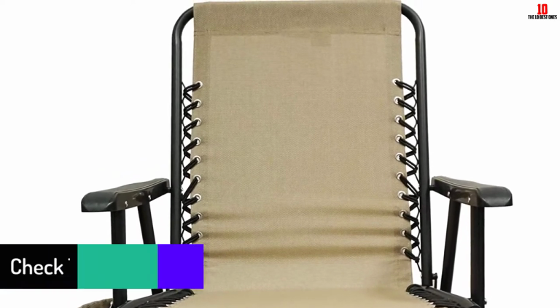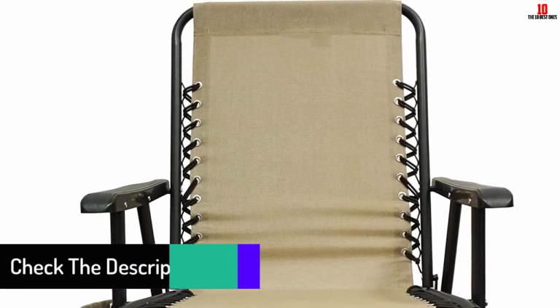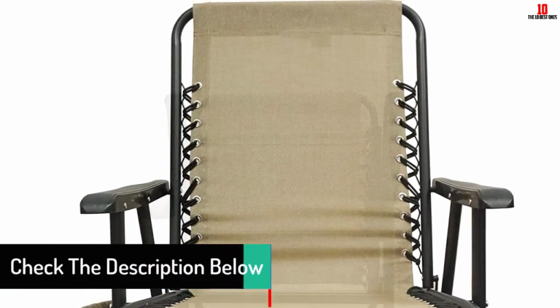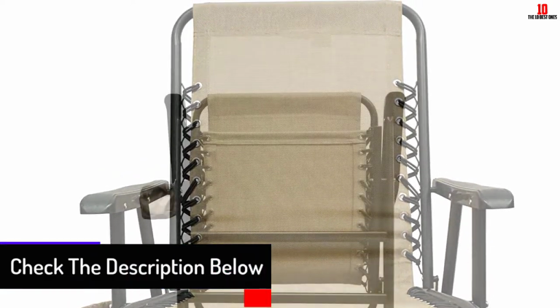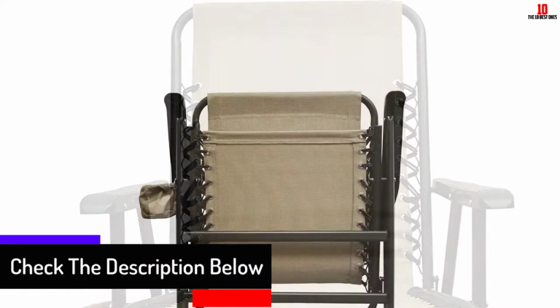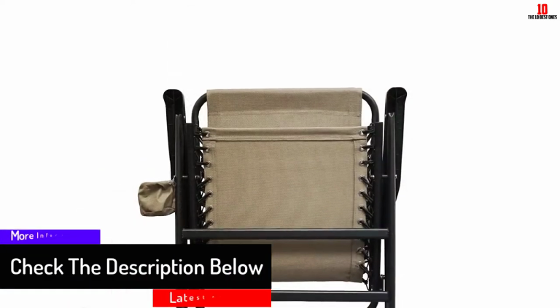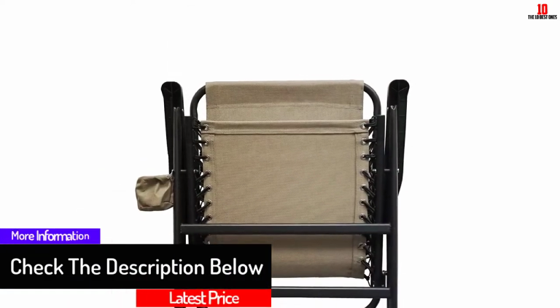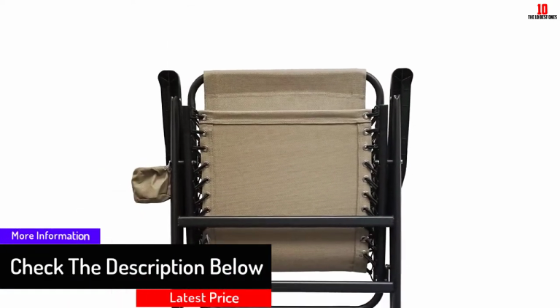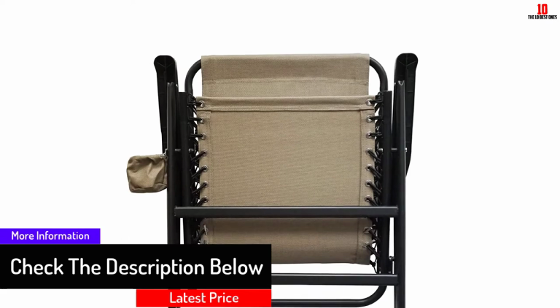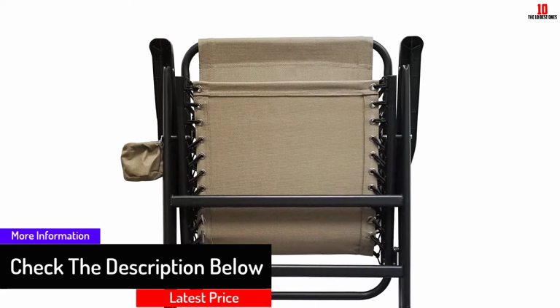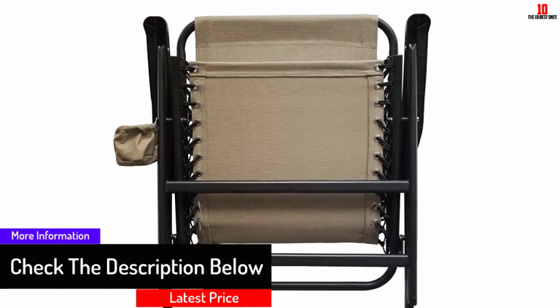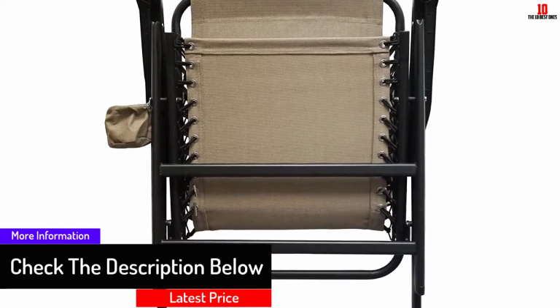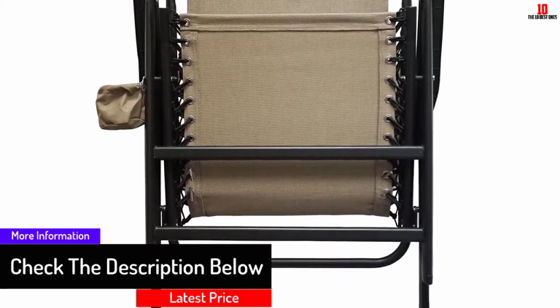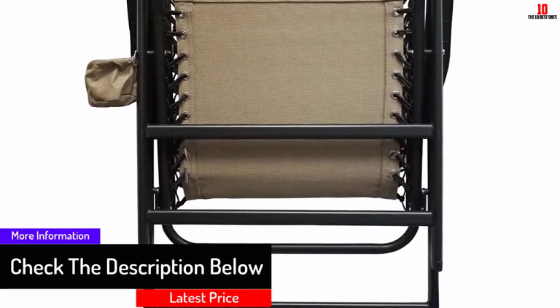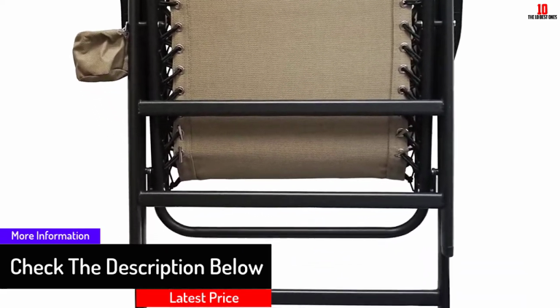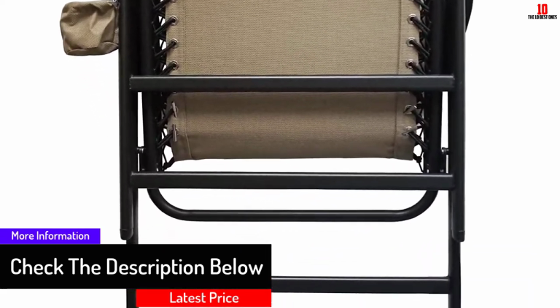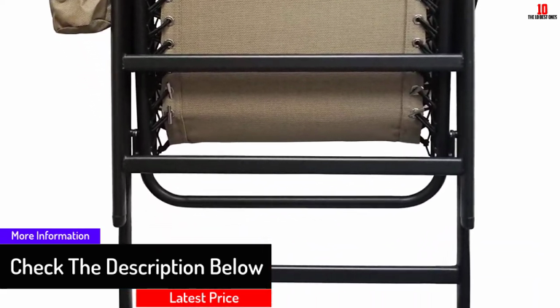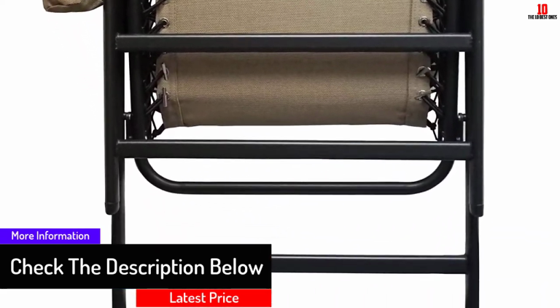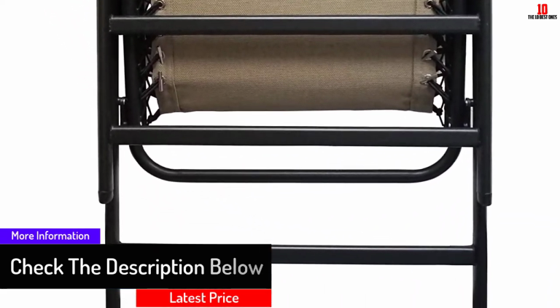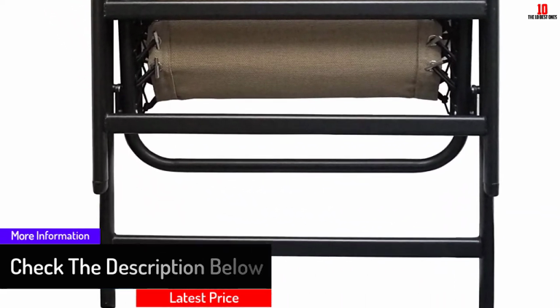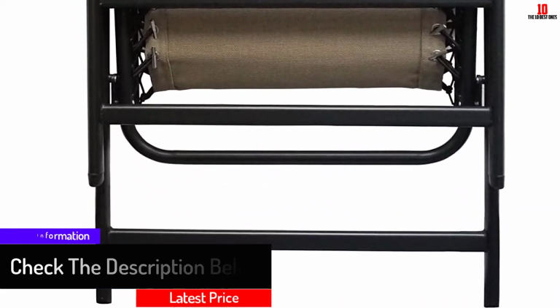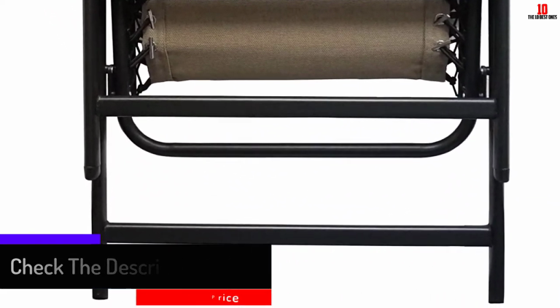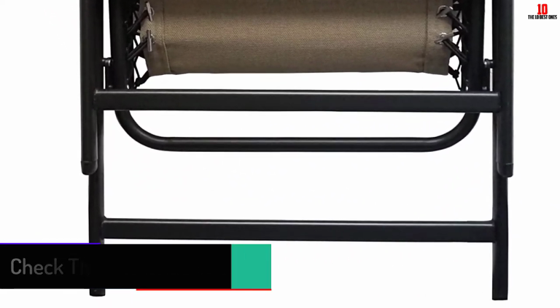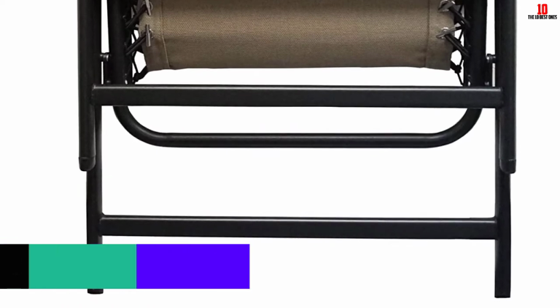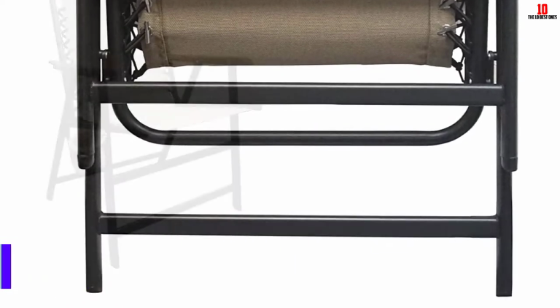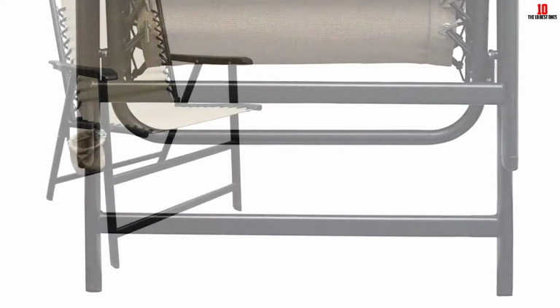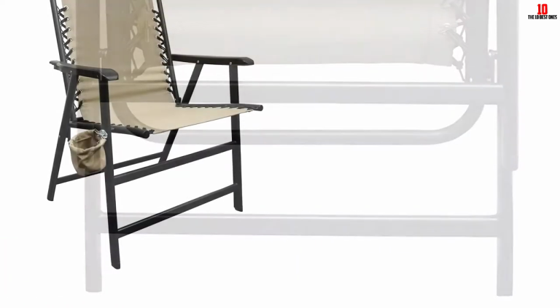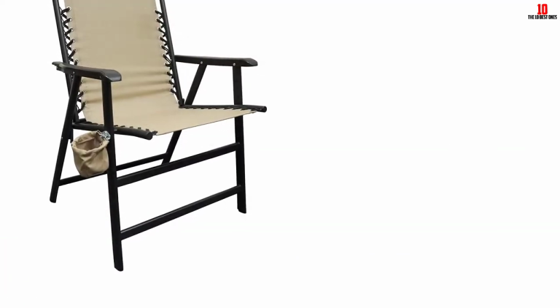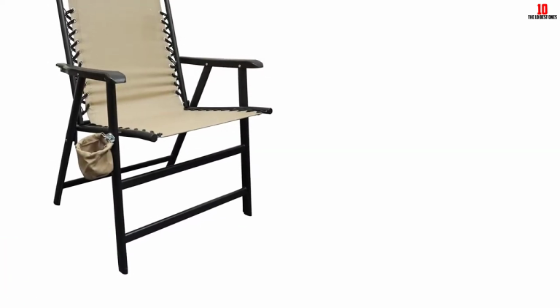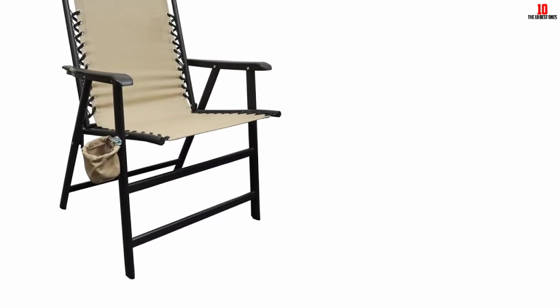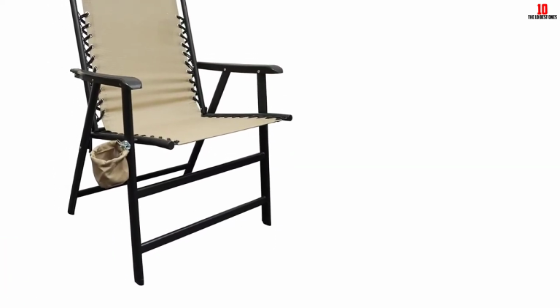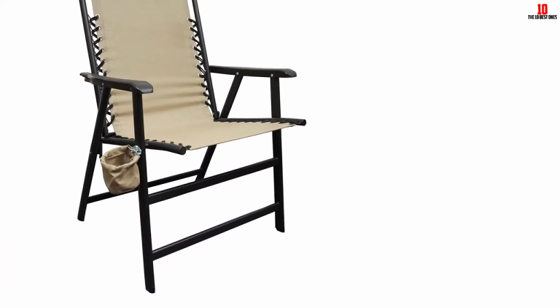The new Caravan is constructed using textiline fabric which is suspended by a double bungee mechanism. Manufactured by the Caravan Canopy International Inc., this chair is highly rated on Amazon and other review sites.